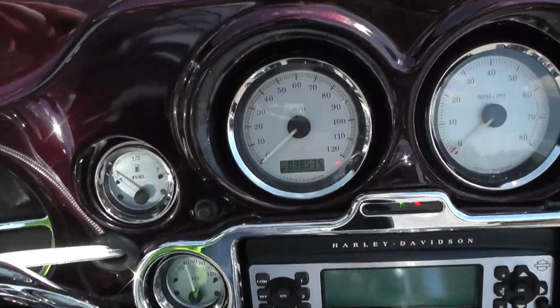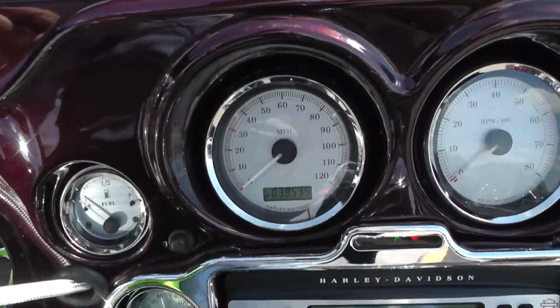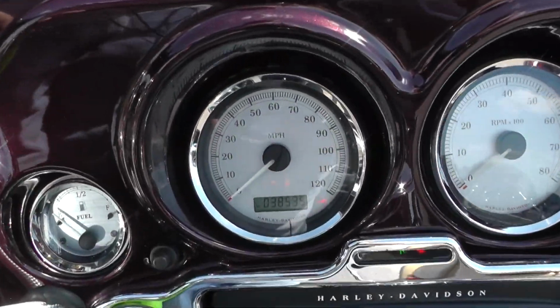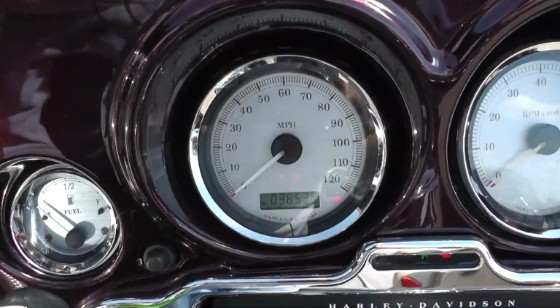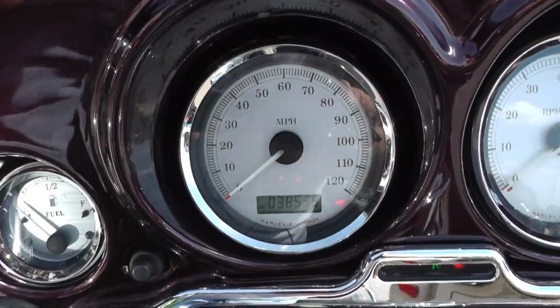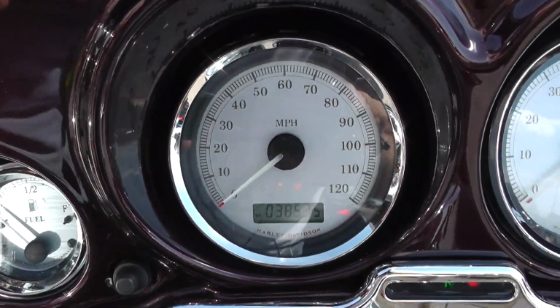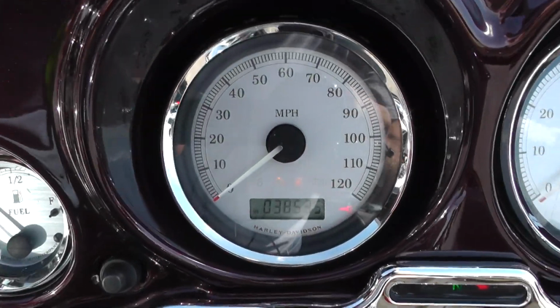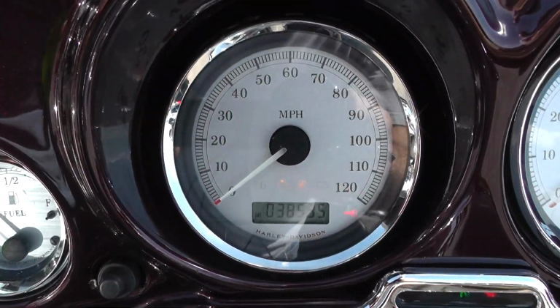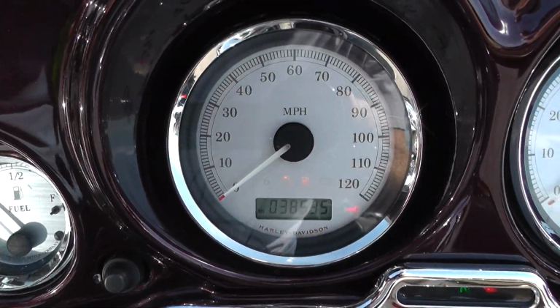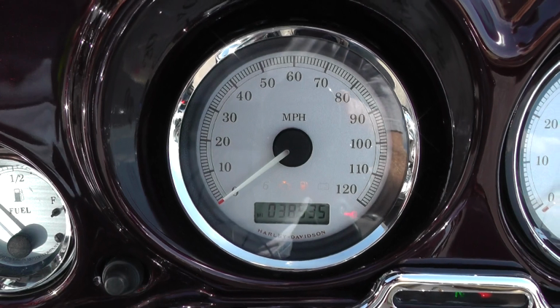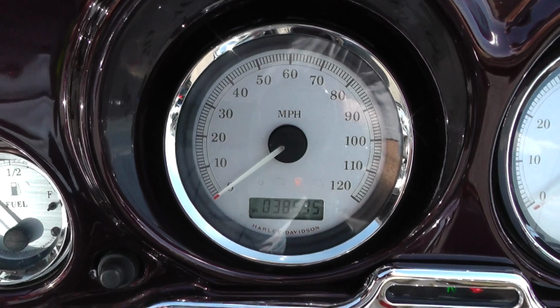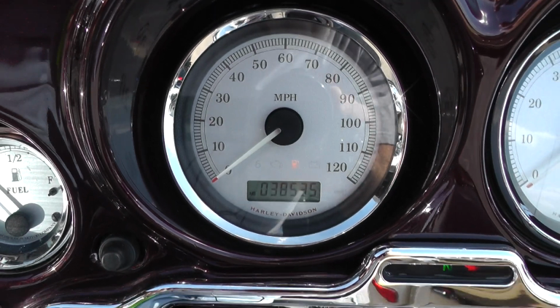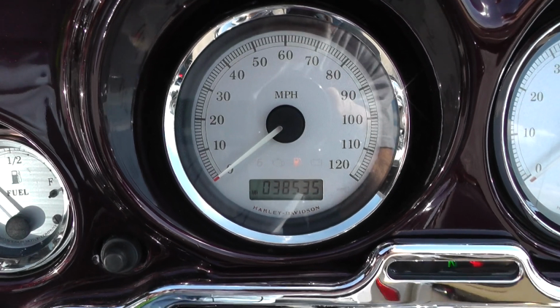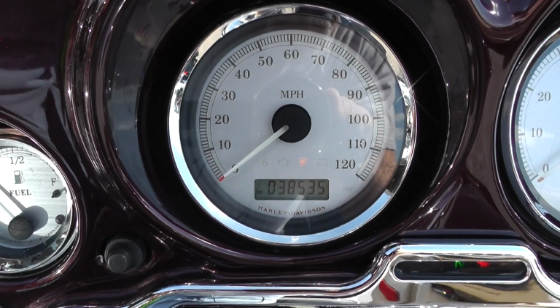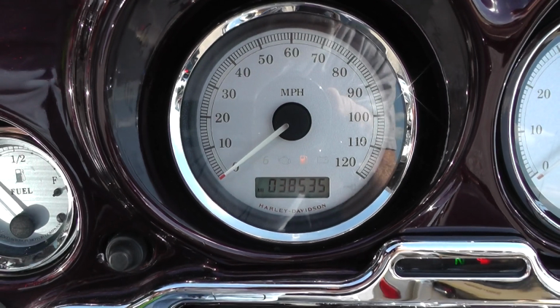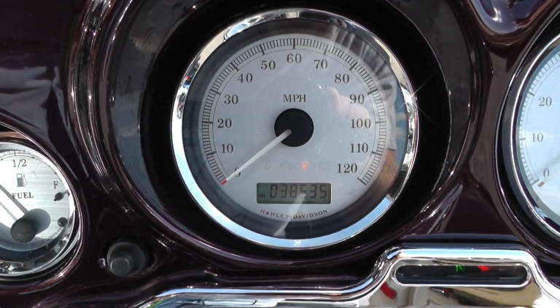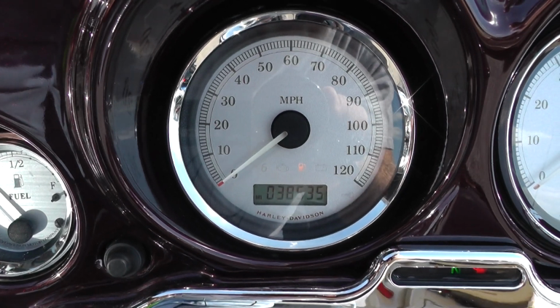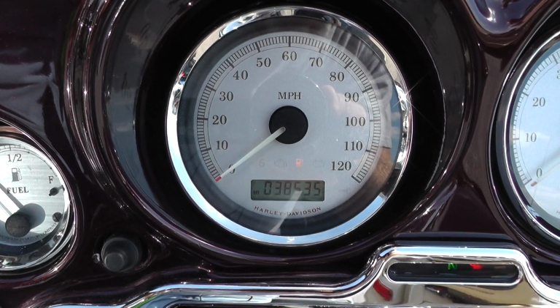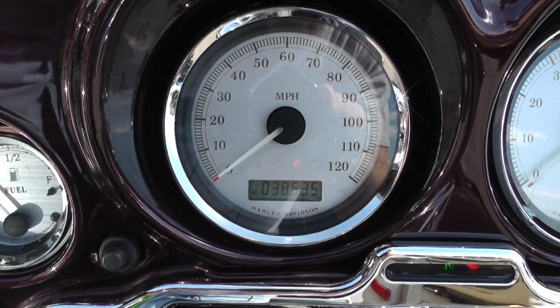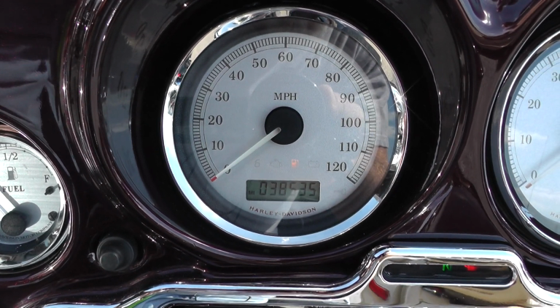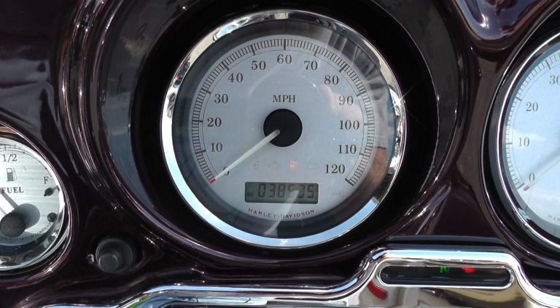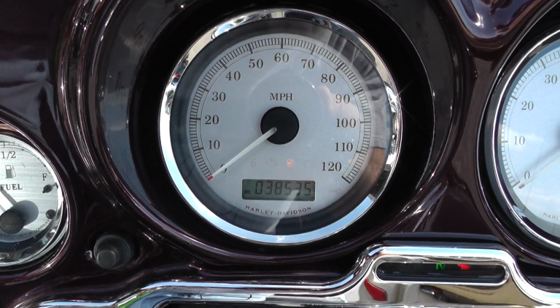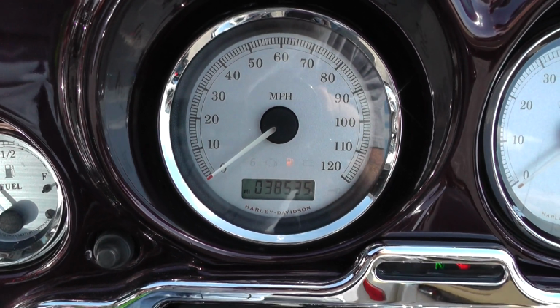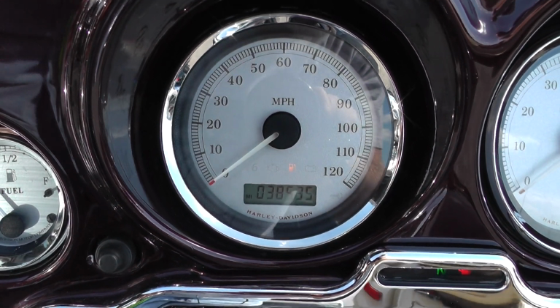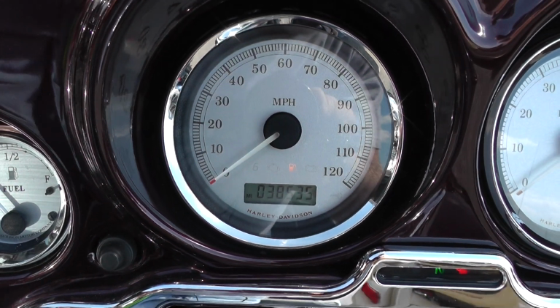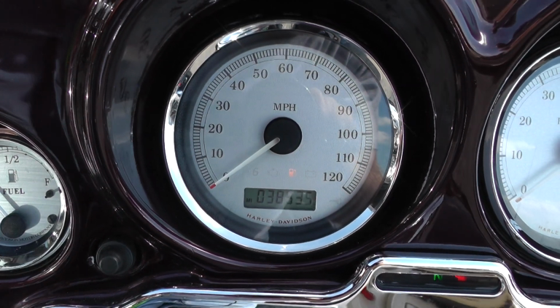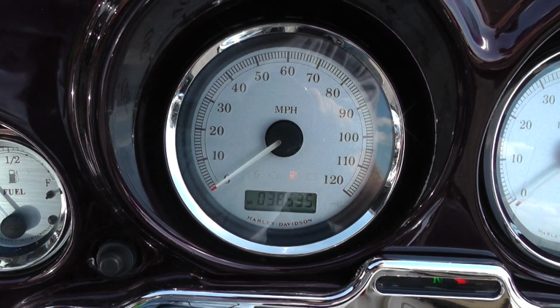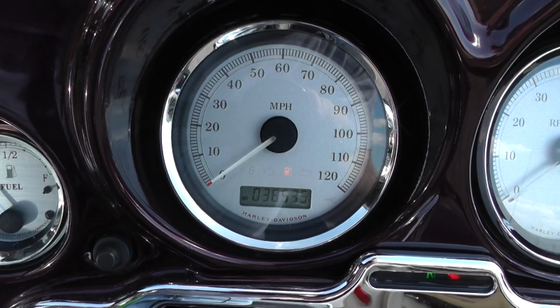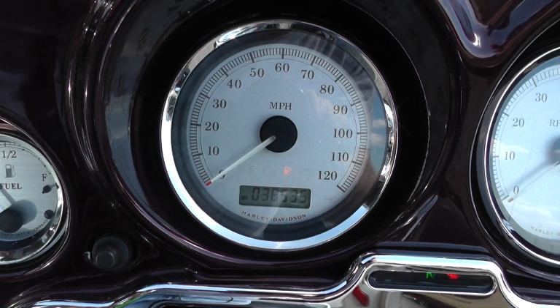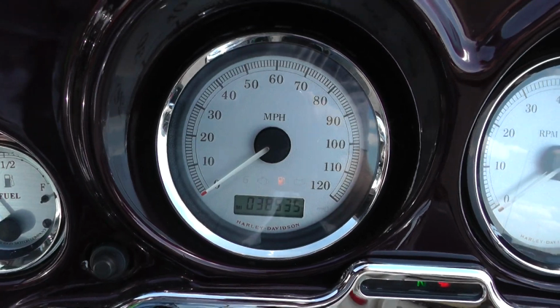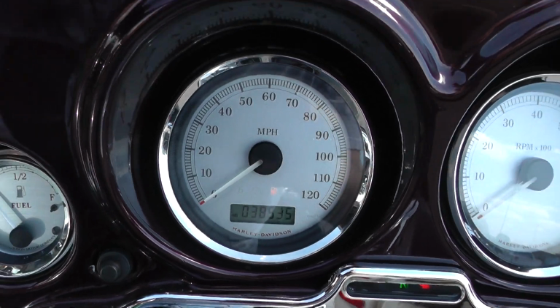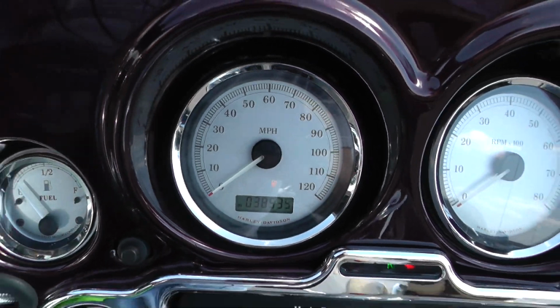This may be why it's not a frontline bike — it's got 38,535 miles. But that's no miles on a Harley motor.